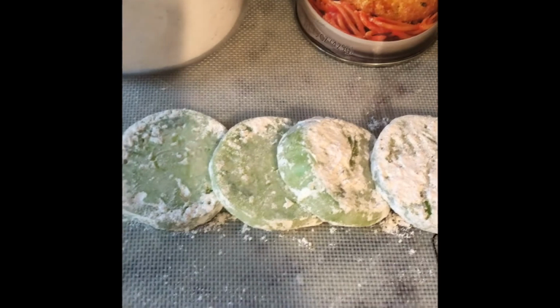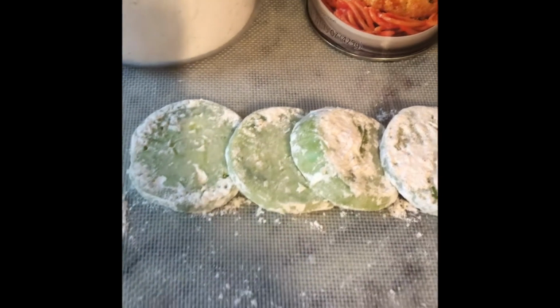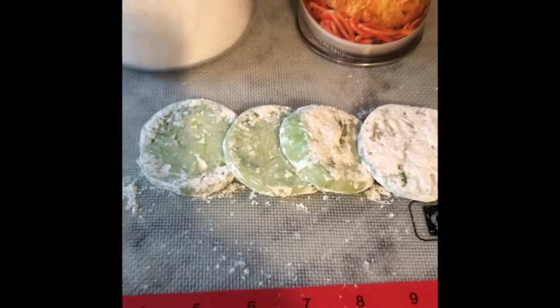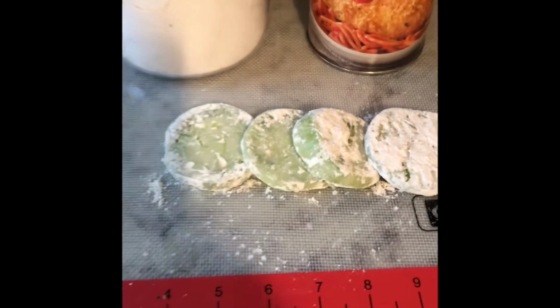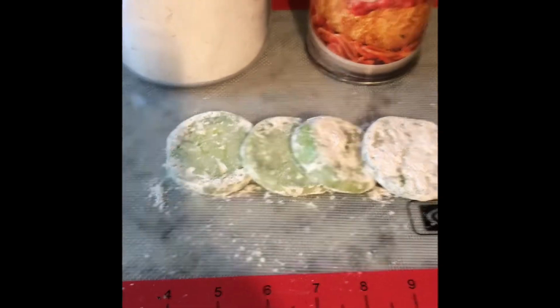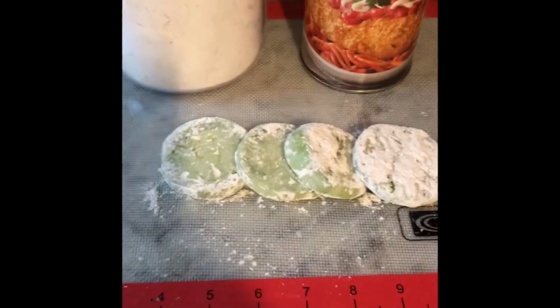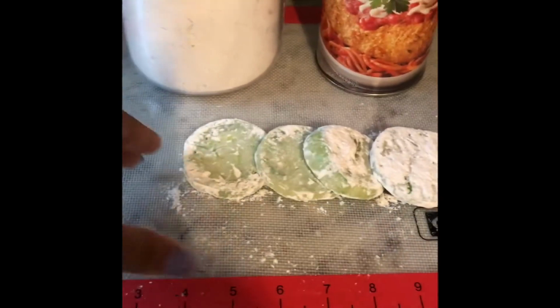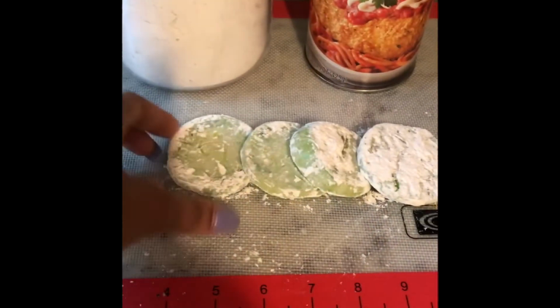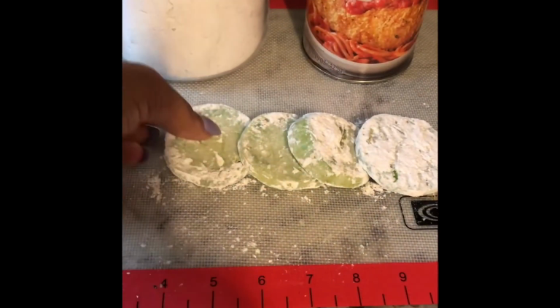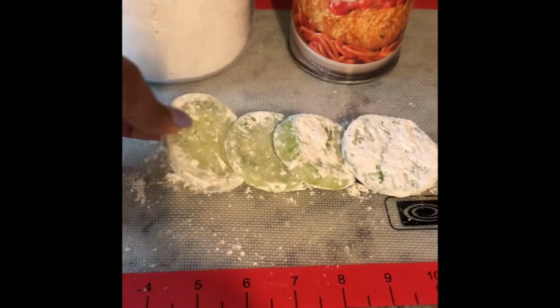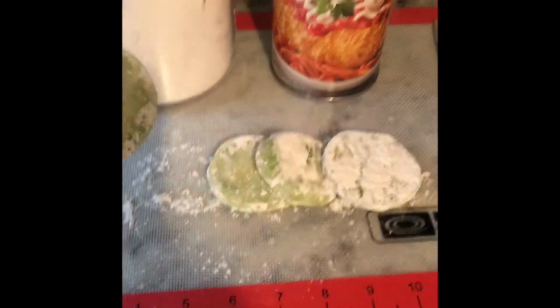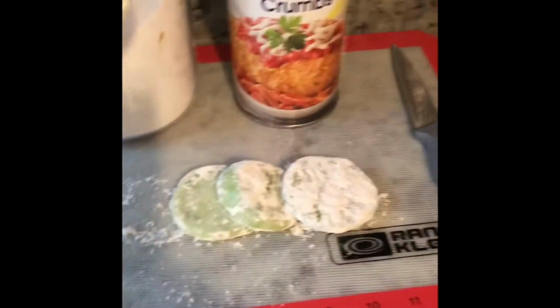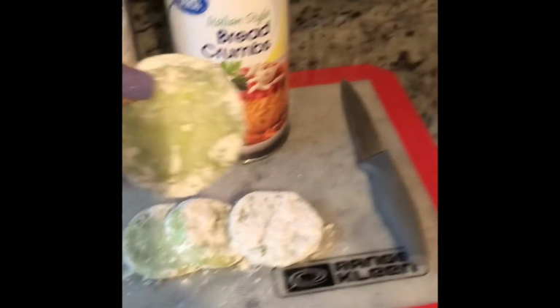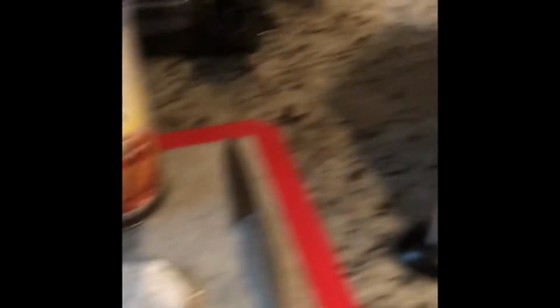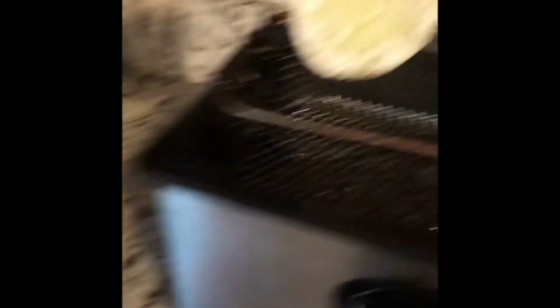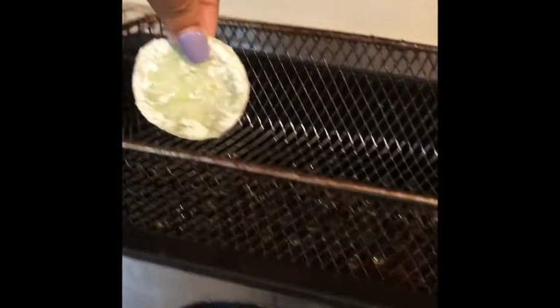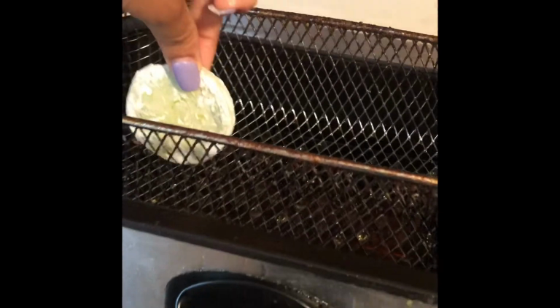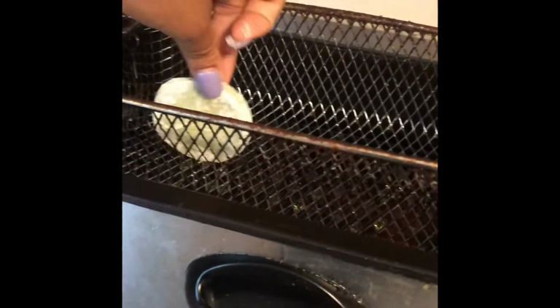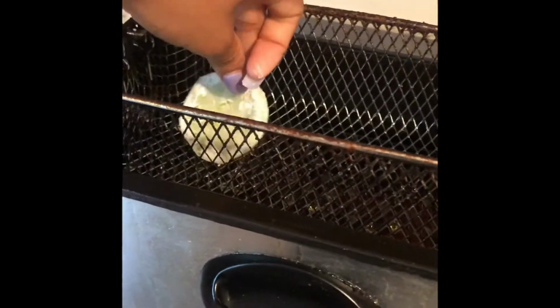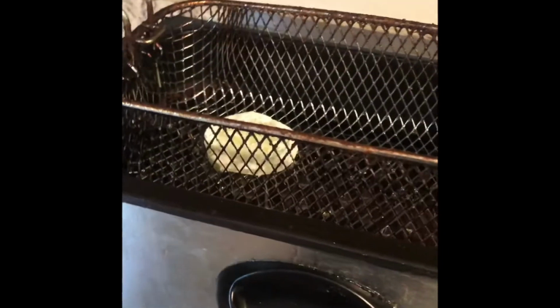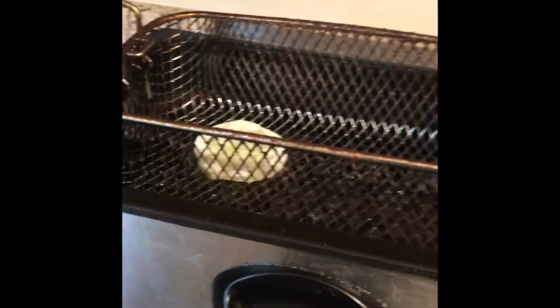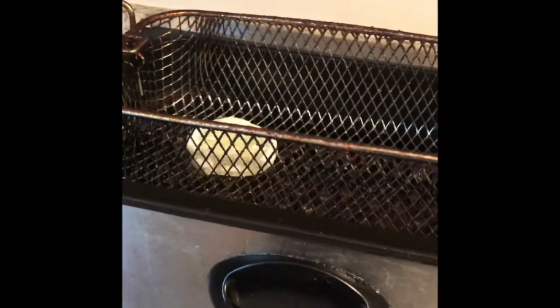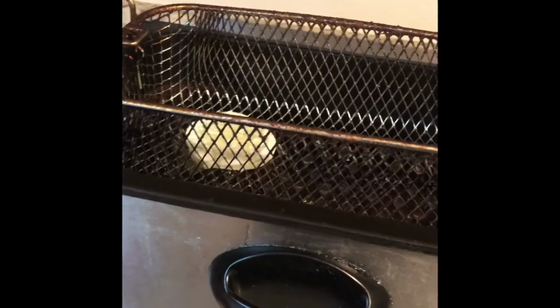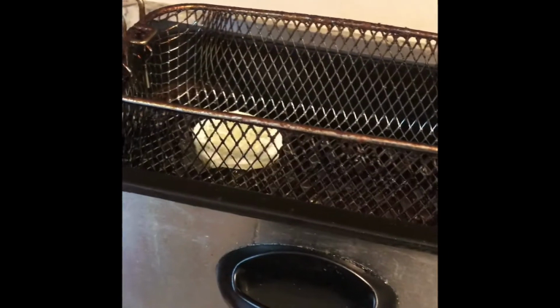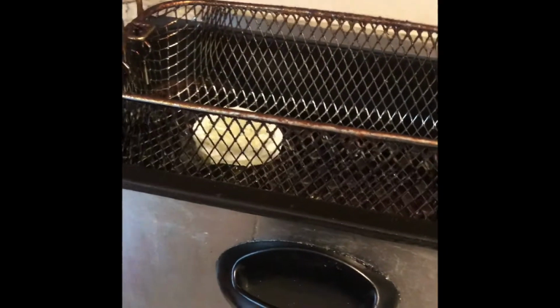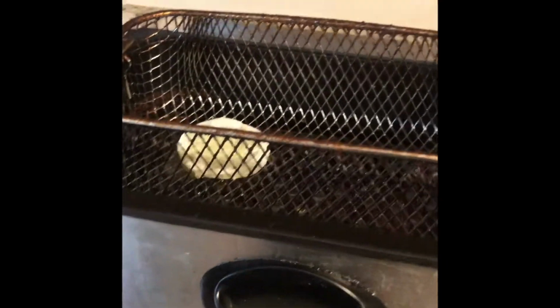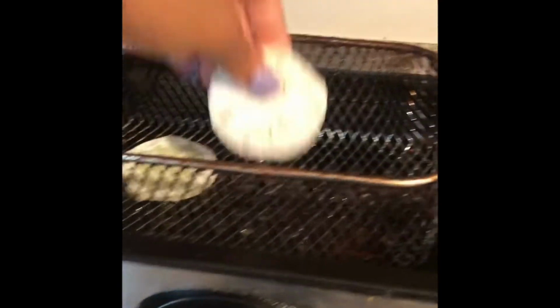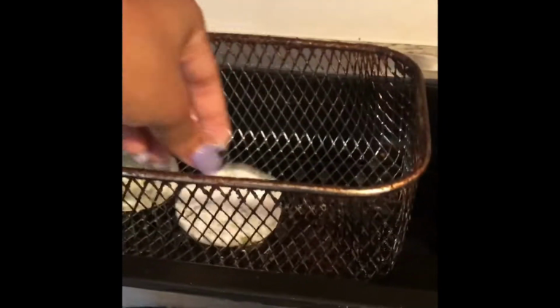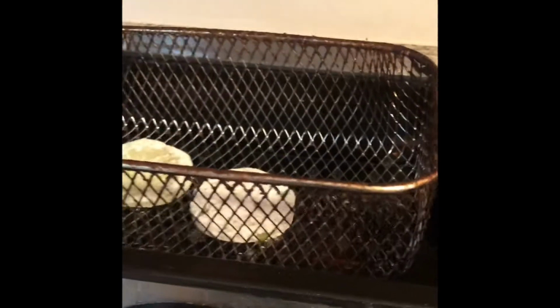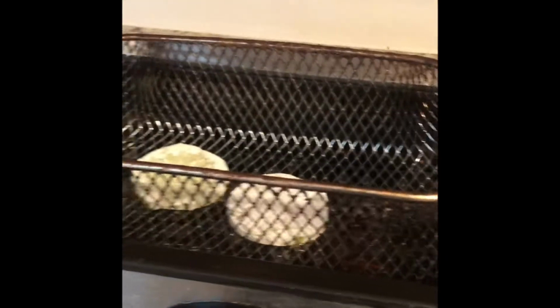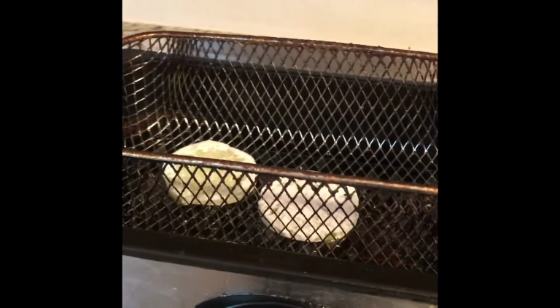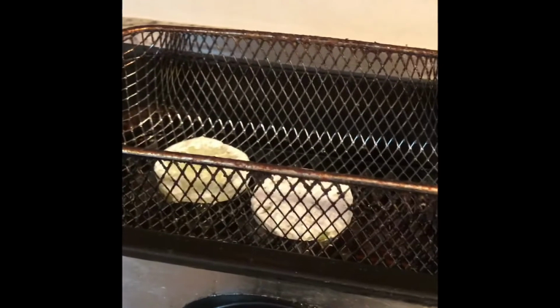Now we're going to take our green tomatoes and put them in our deep fryer and fry them up.